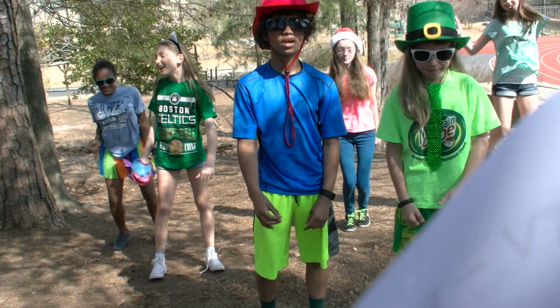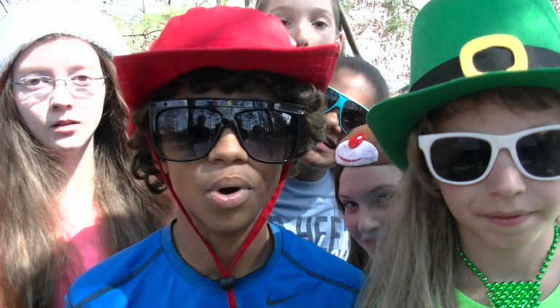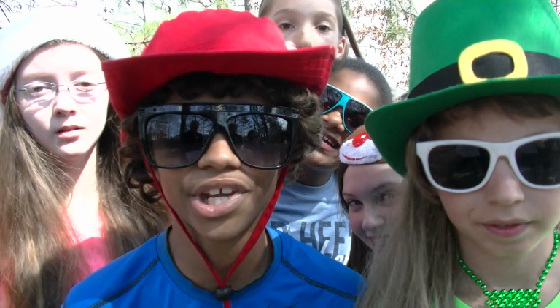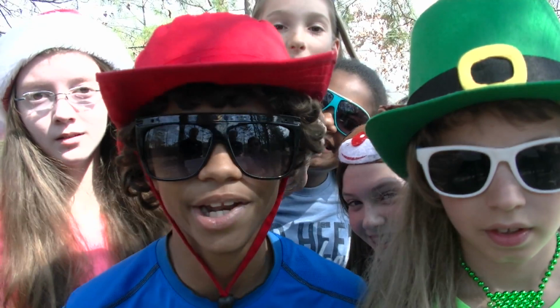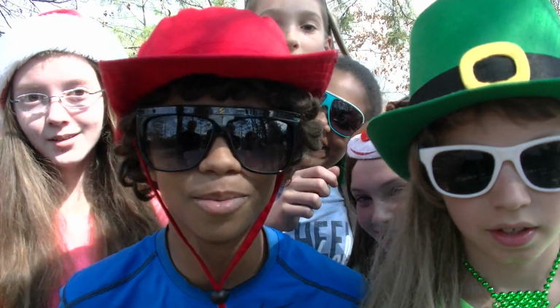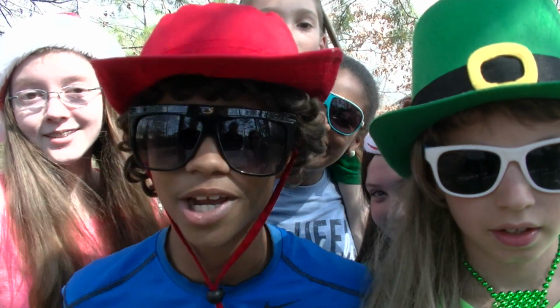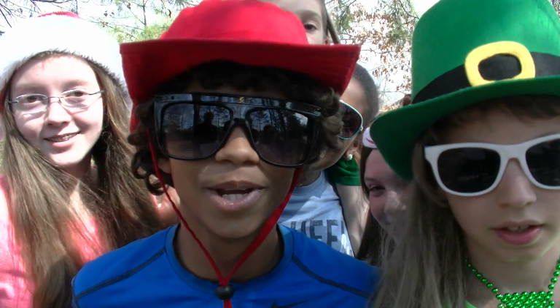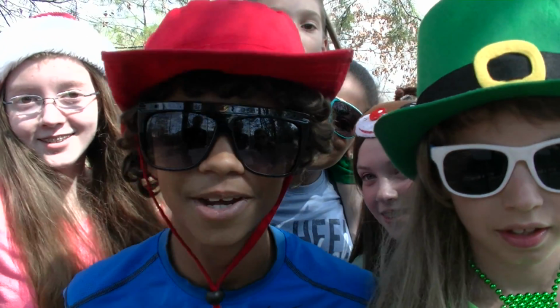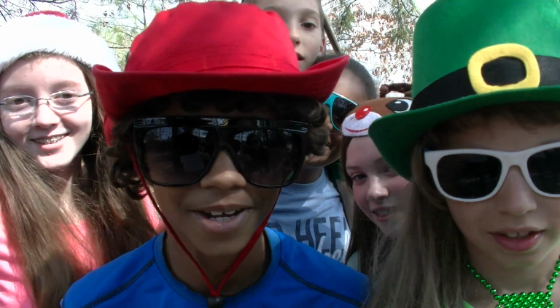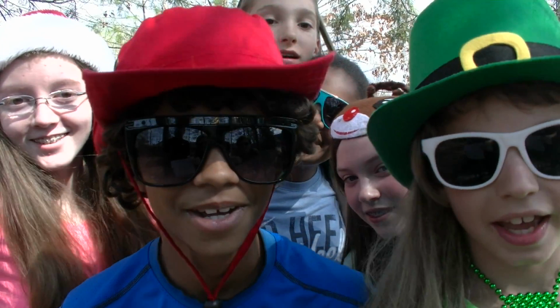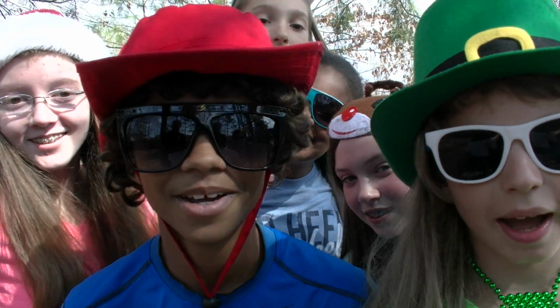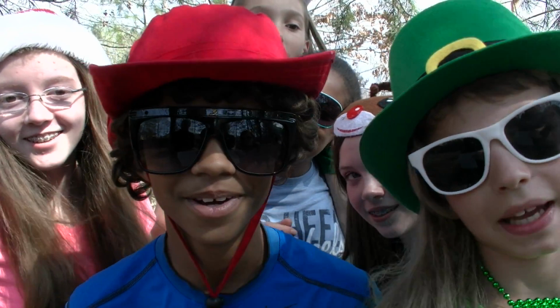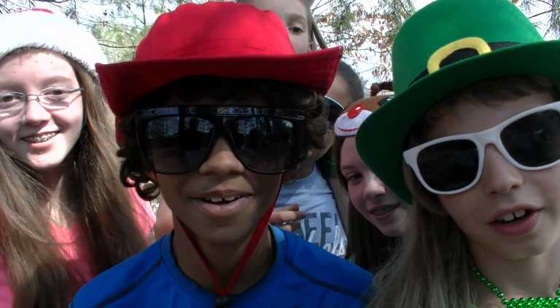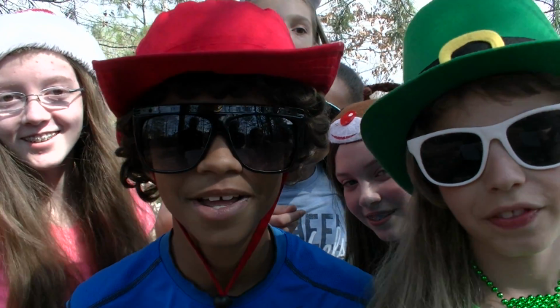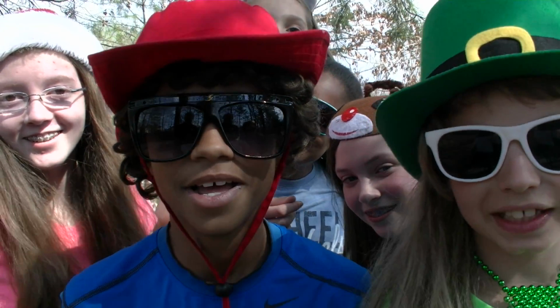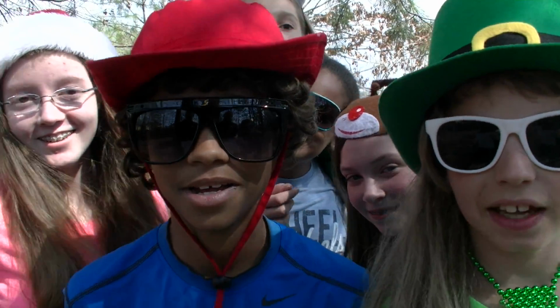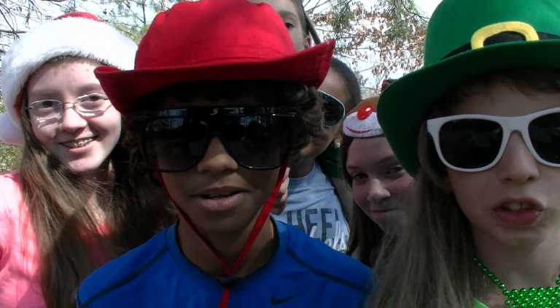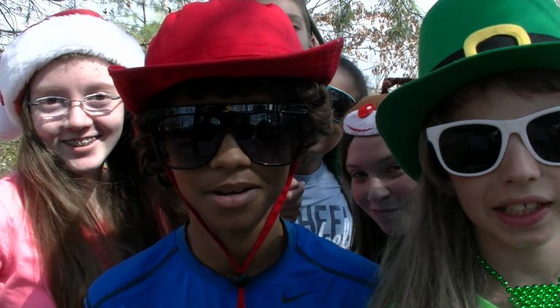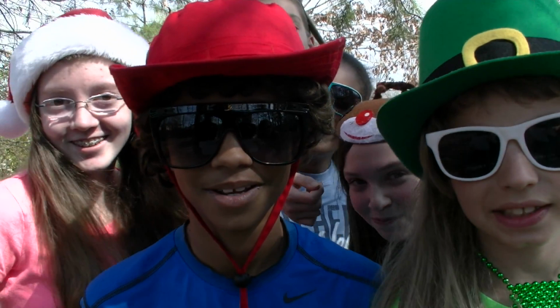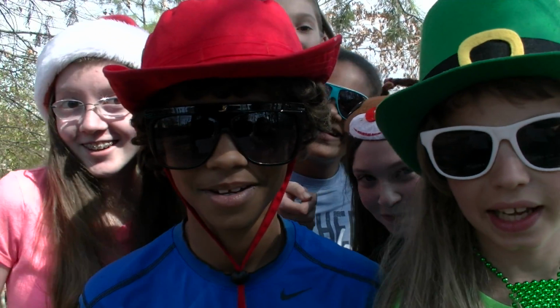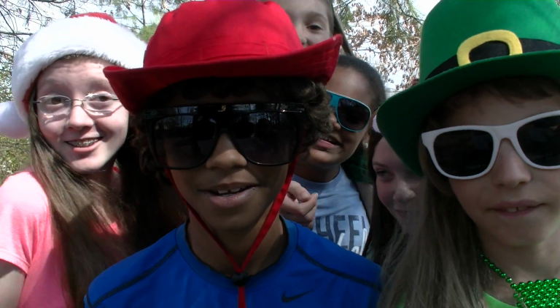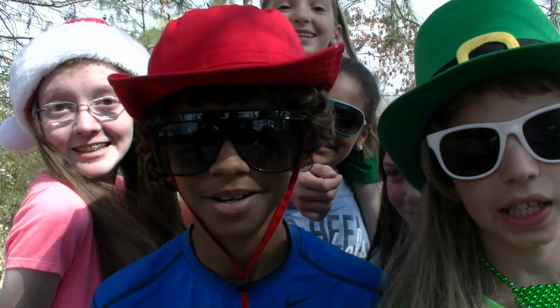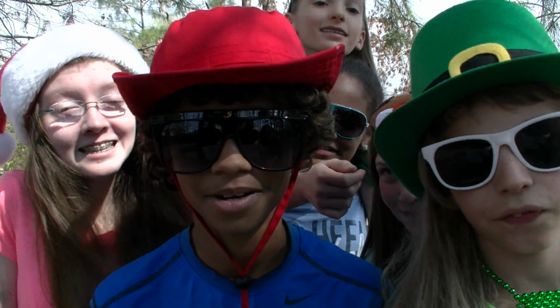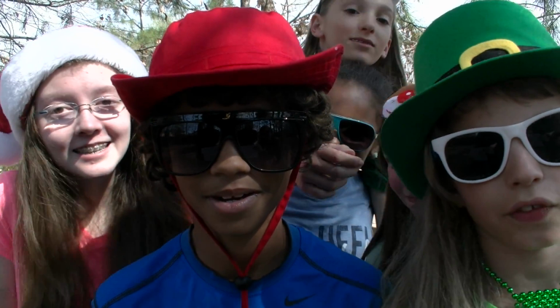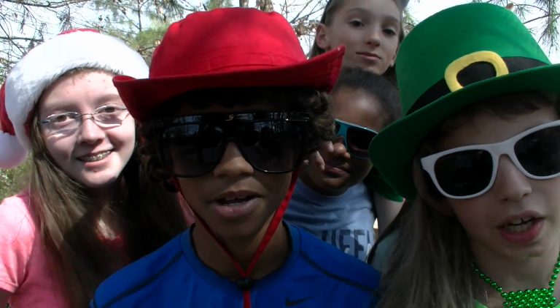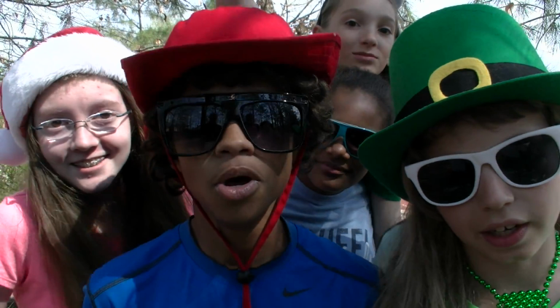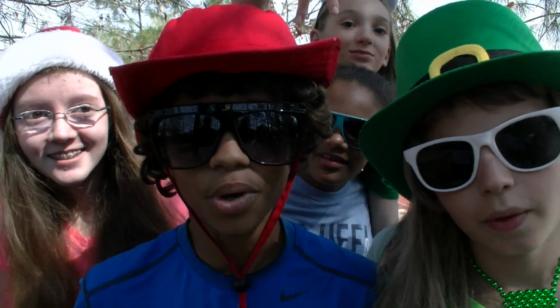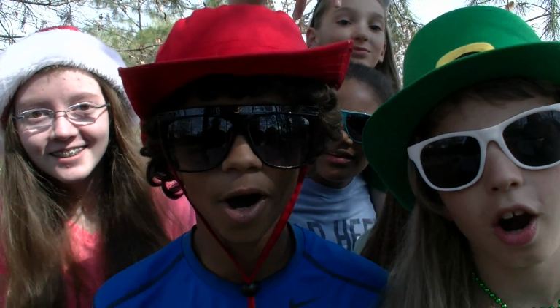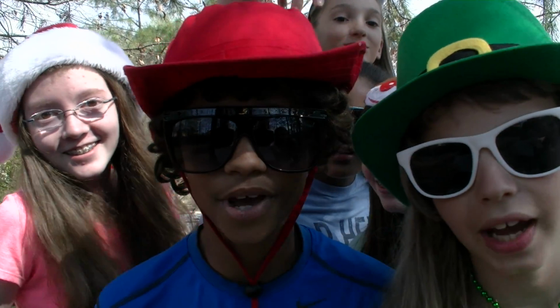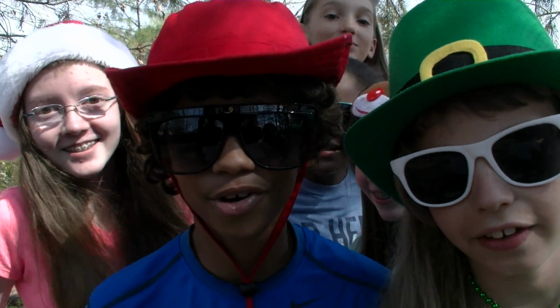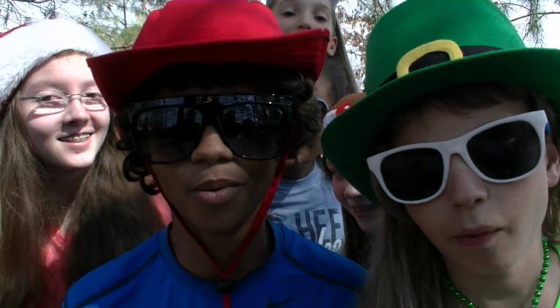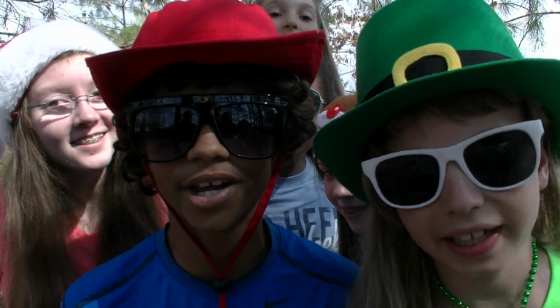Once again, I'm Swaggy P and I'm Michael. Thanks again for joining us today on Fitness for Fun. We hope you had a great workout!